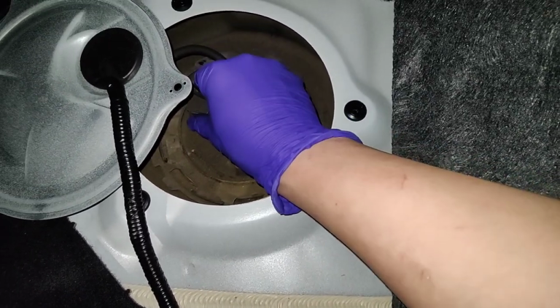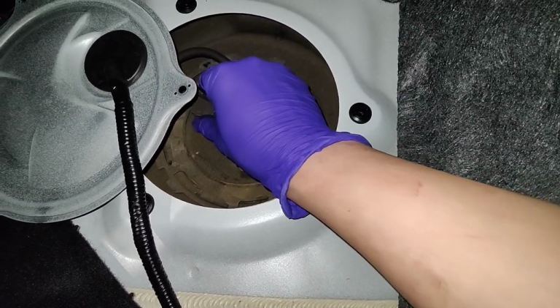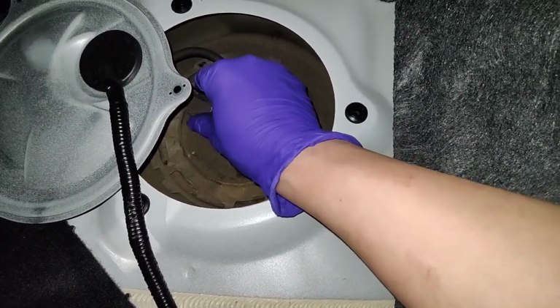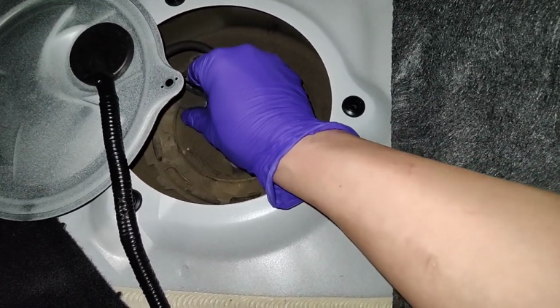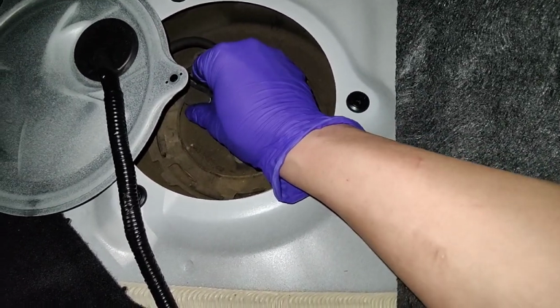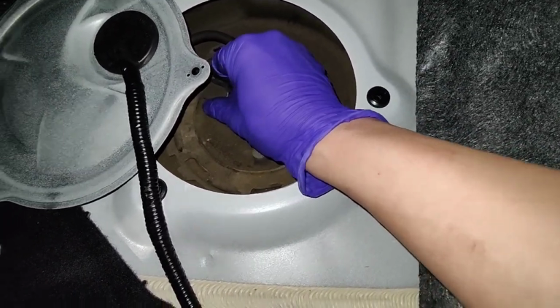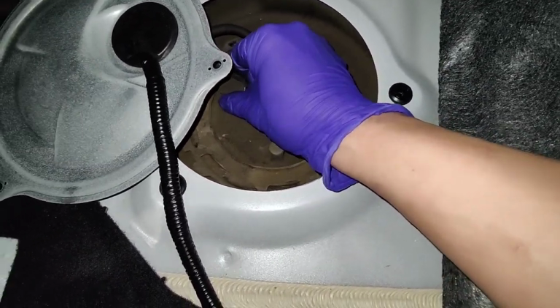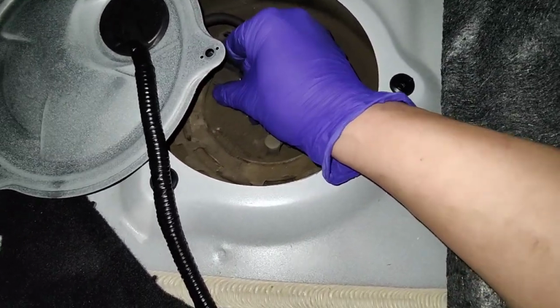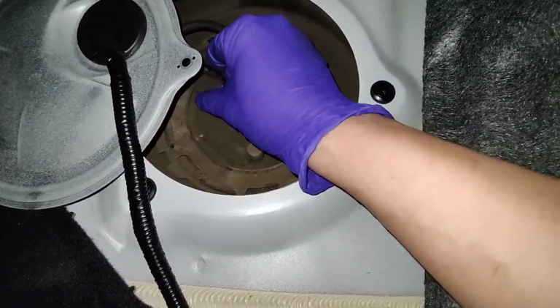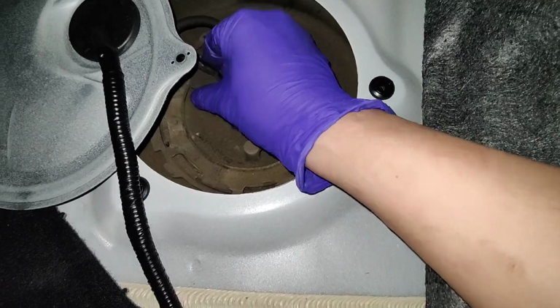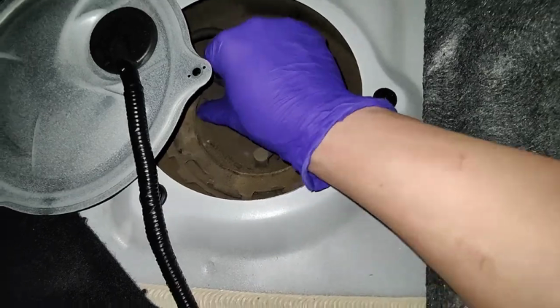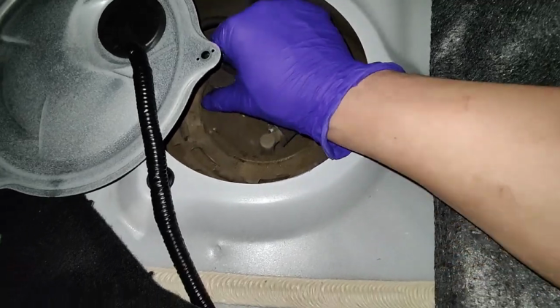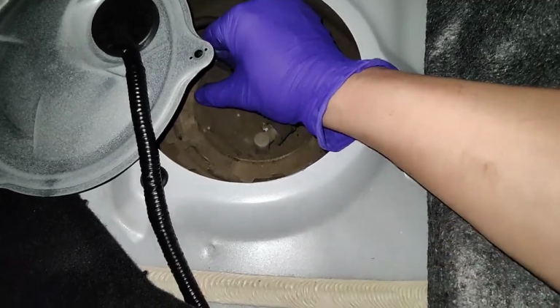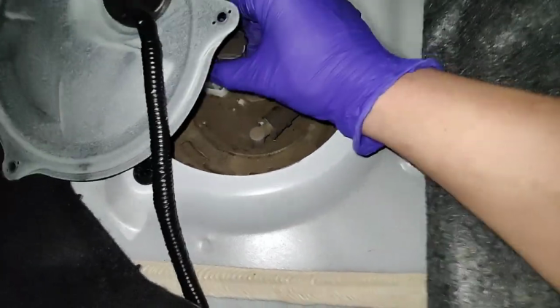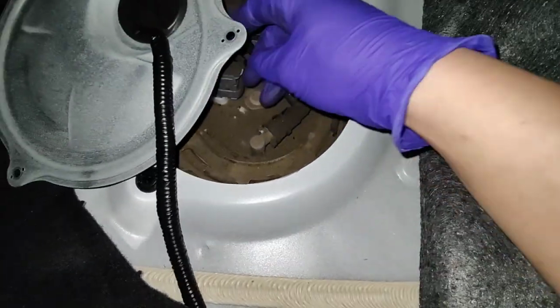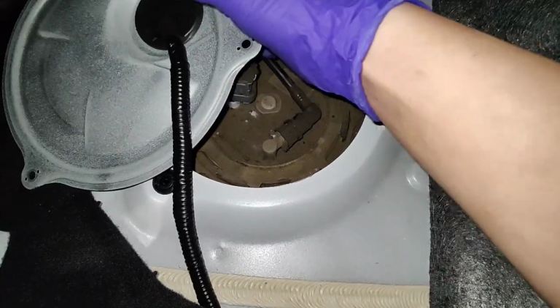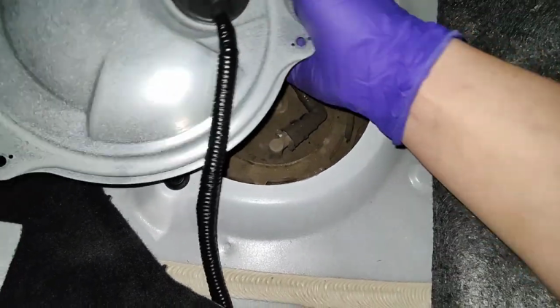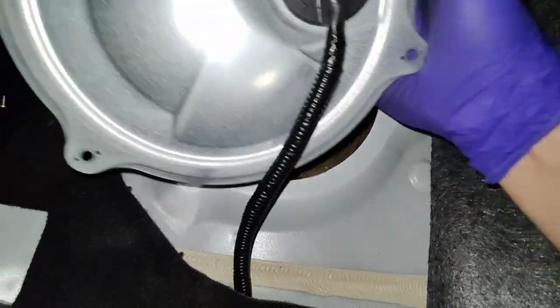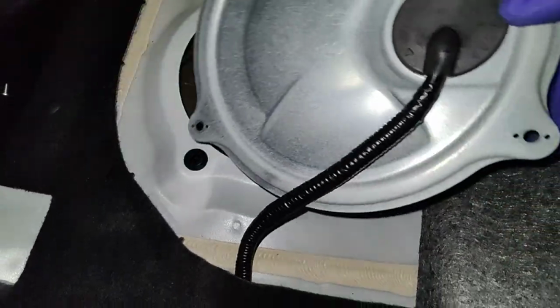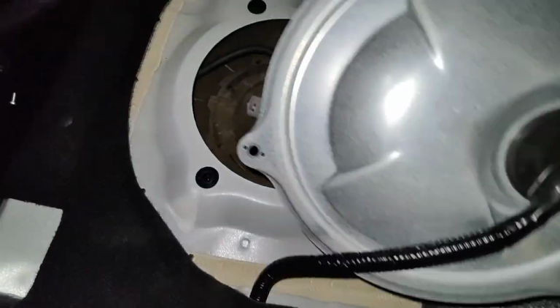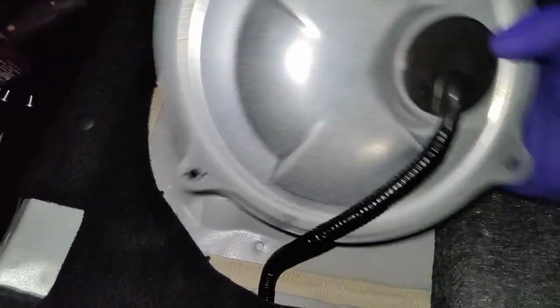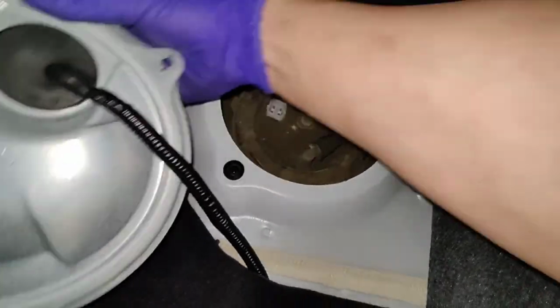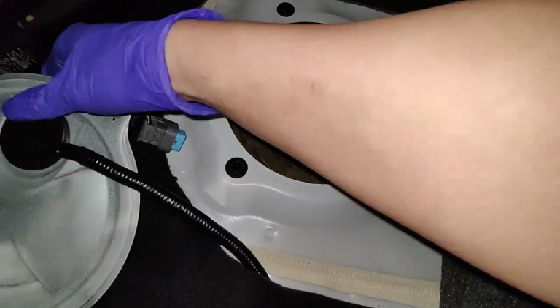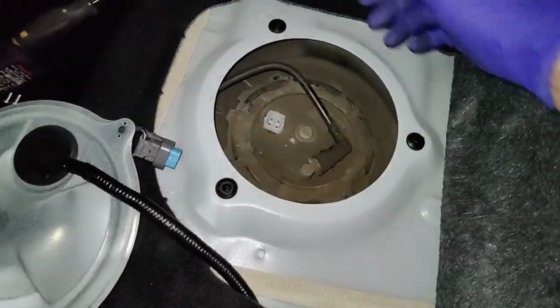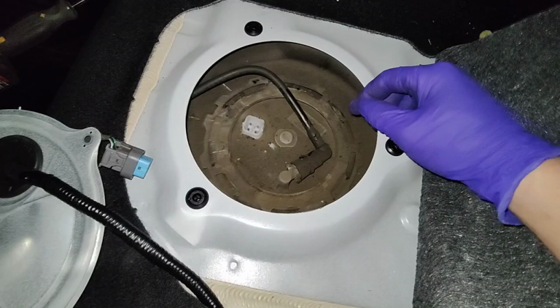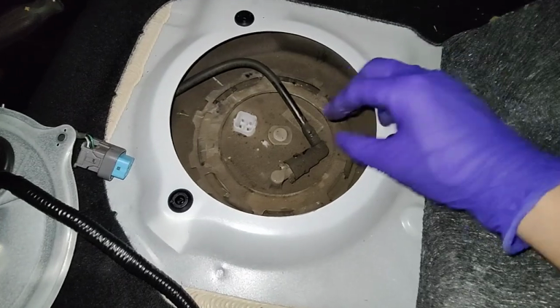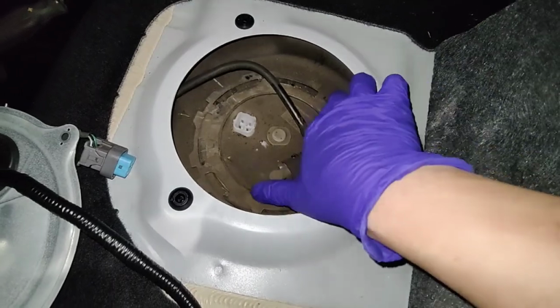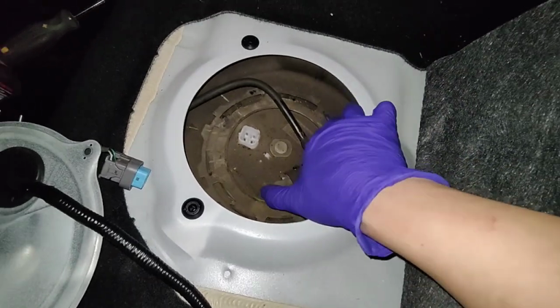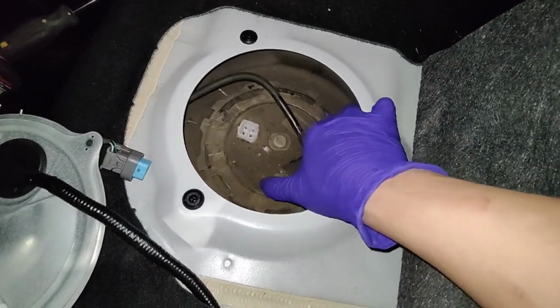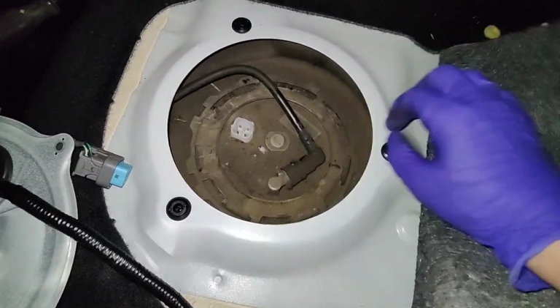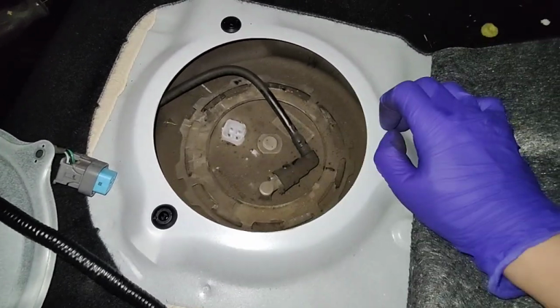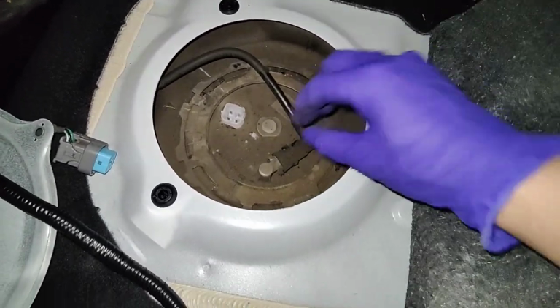People stealing your fuel is happening more often than you think. We actually have a few cars on our lot waiting for fuel tanks right now — it's getting kind of ridiculous.